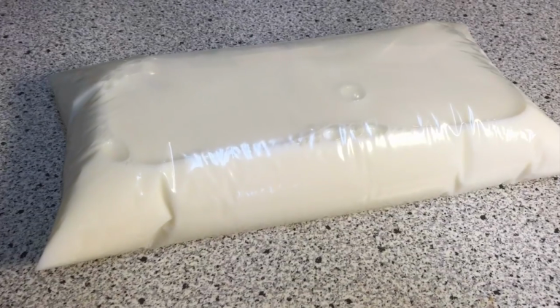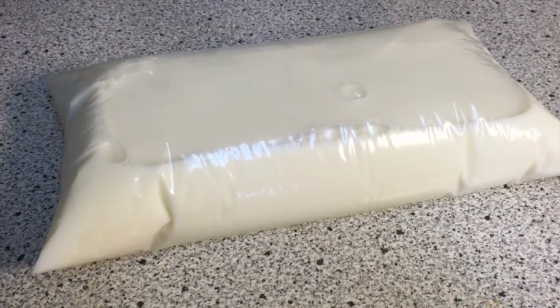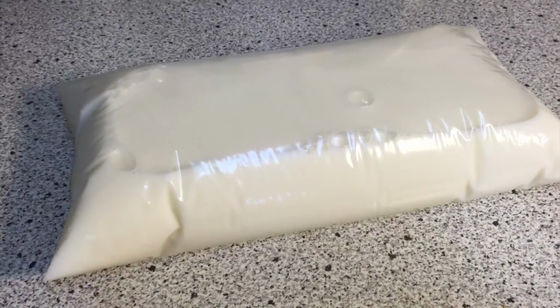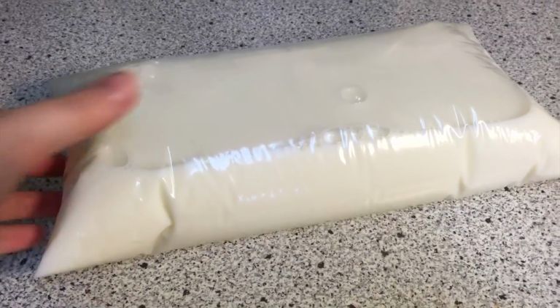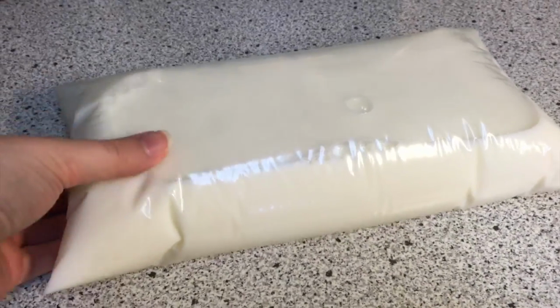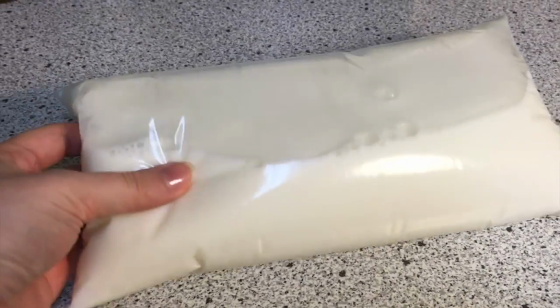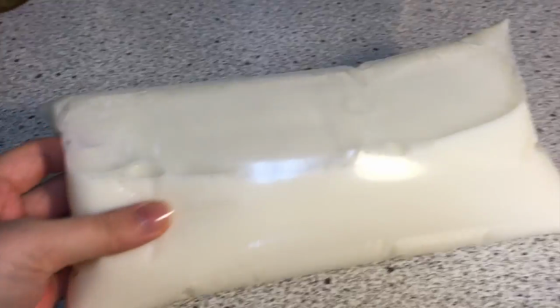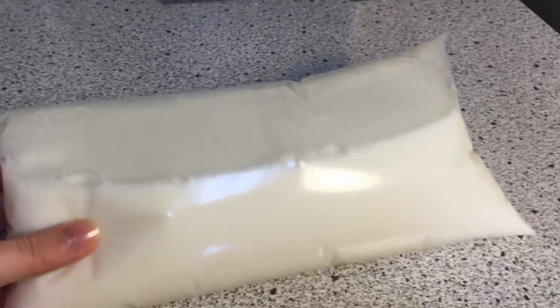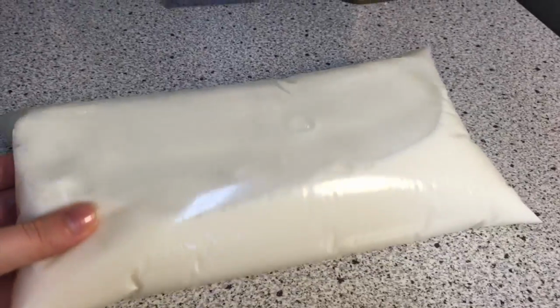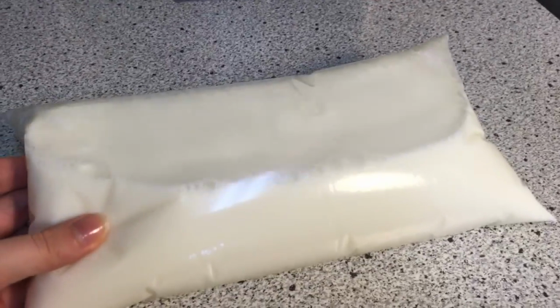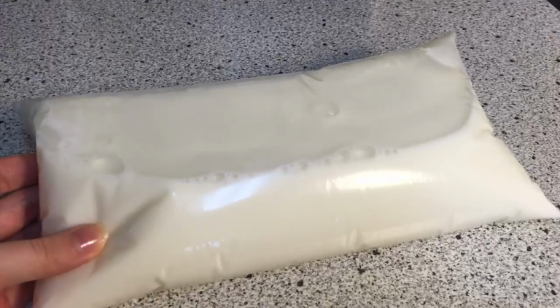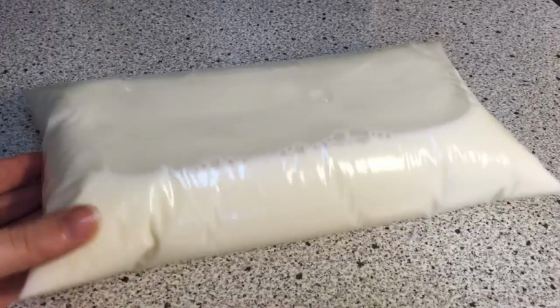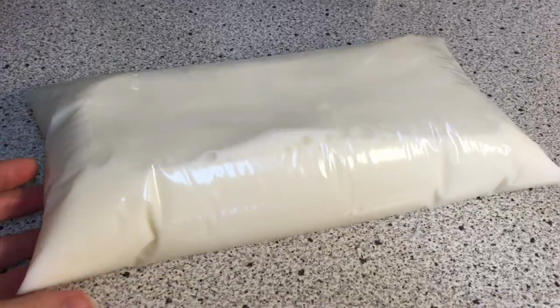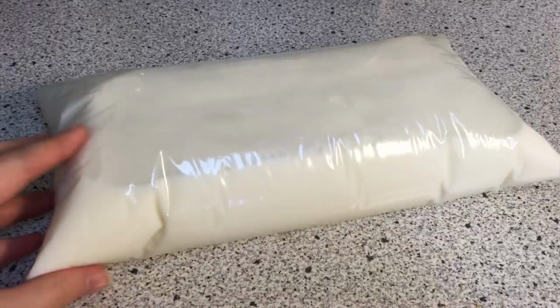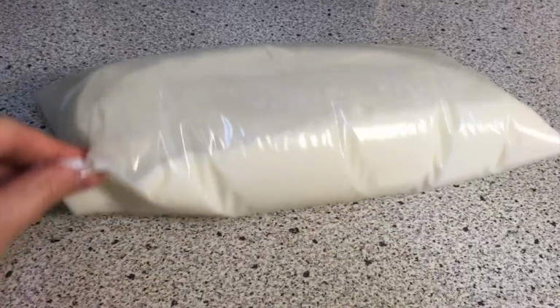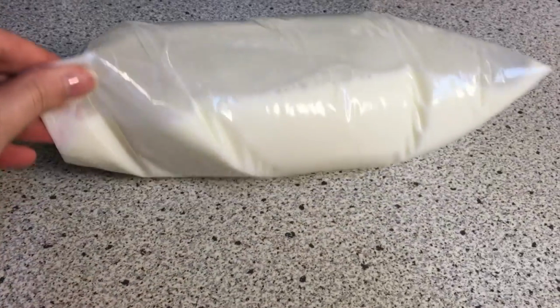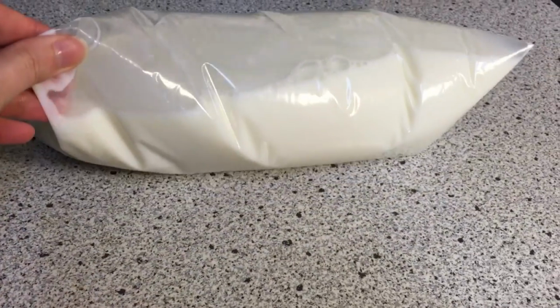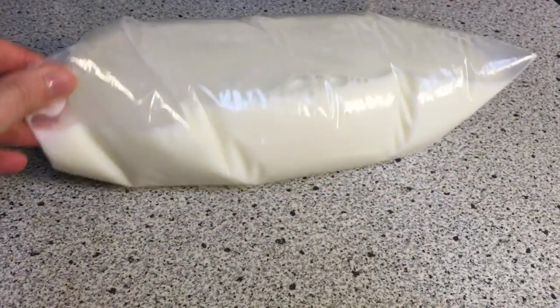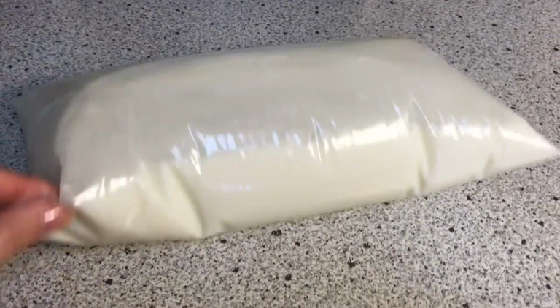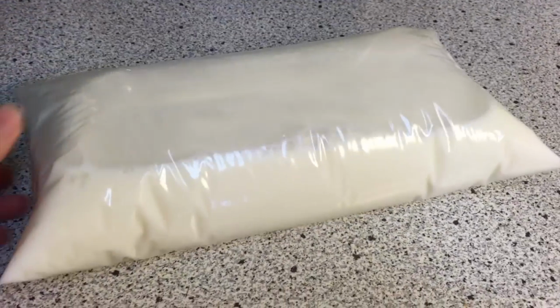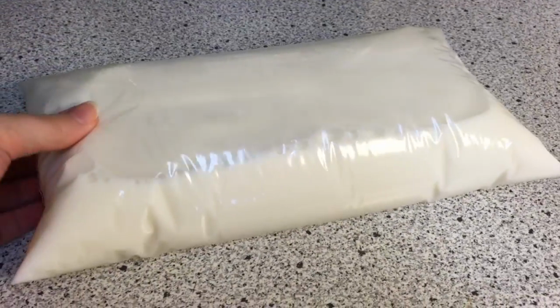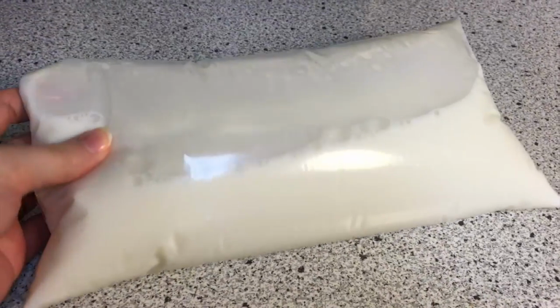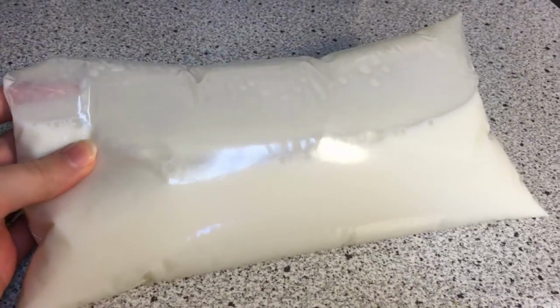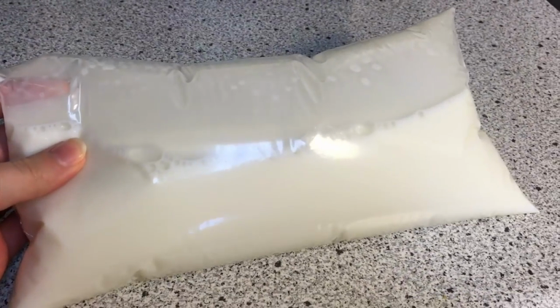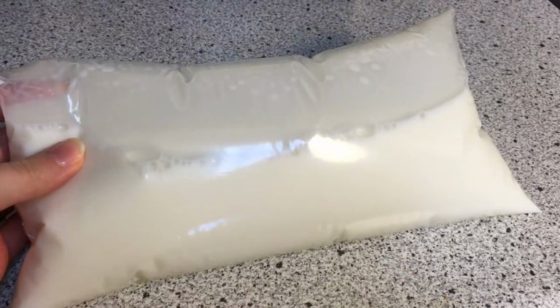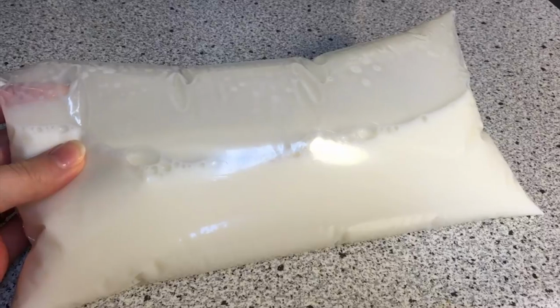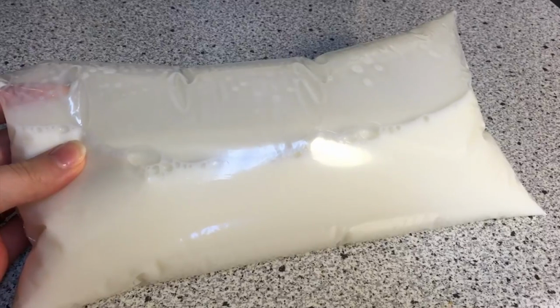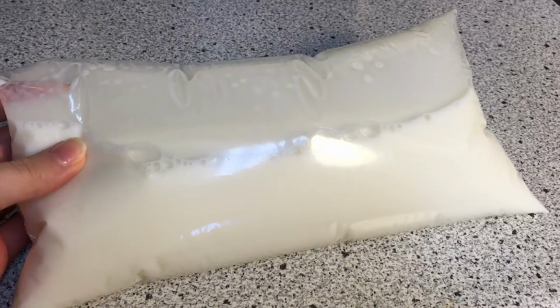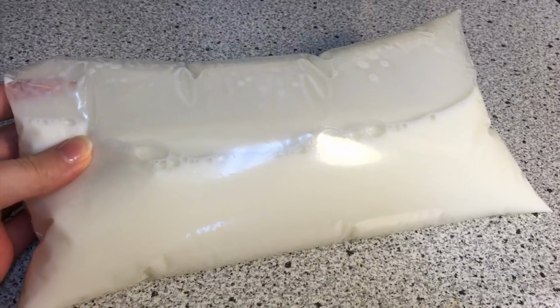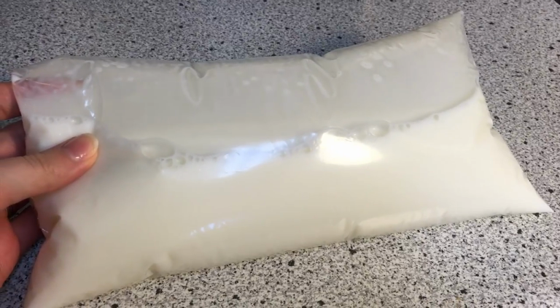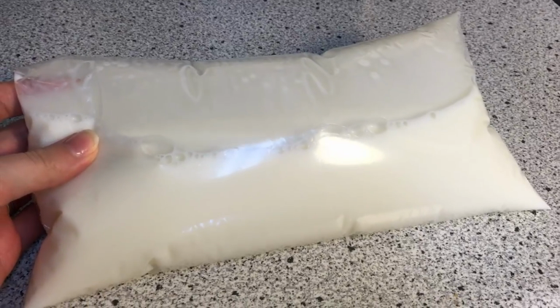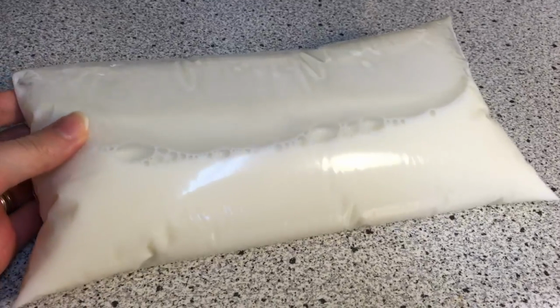I lived in Canada my whole life, and bagged milk is so normal. However, it seems to be a mystery for a lot of people online, especially Americans. I'll show you how bagged milk works.